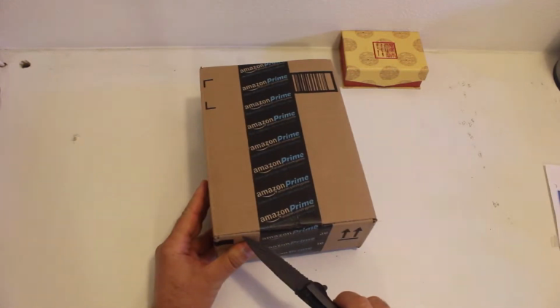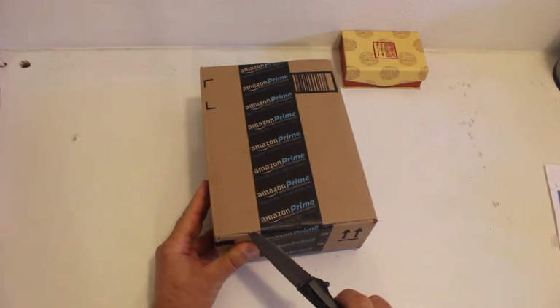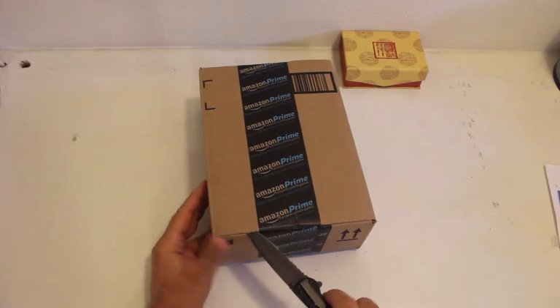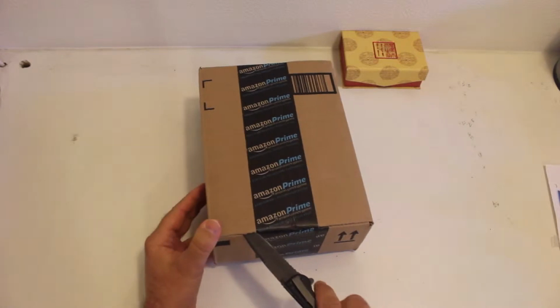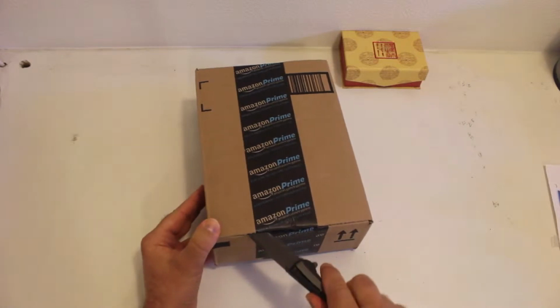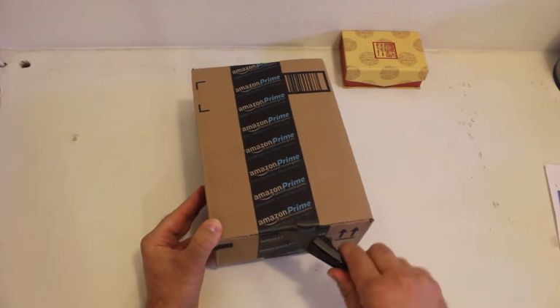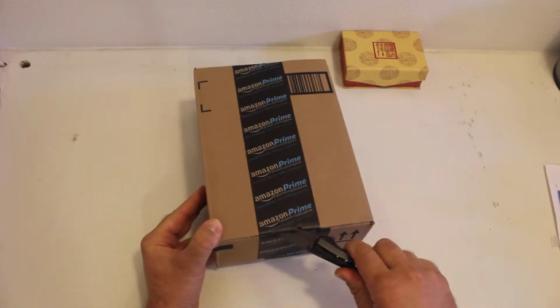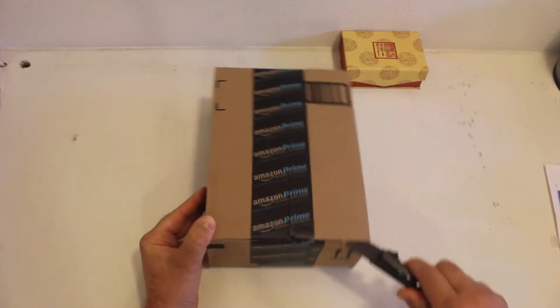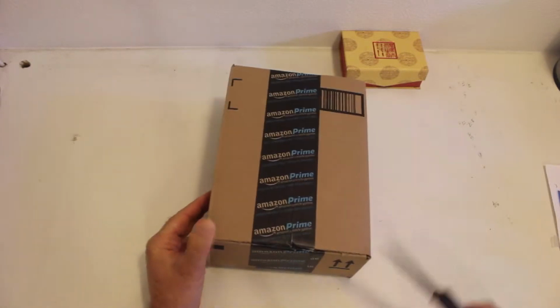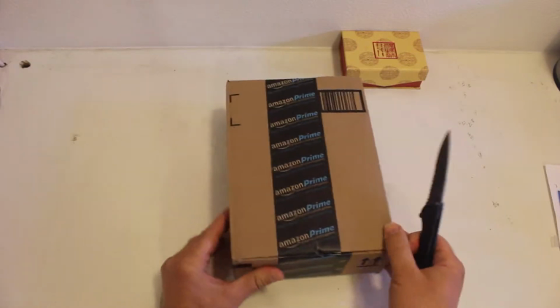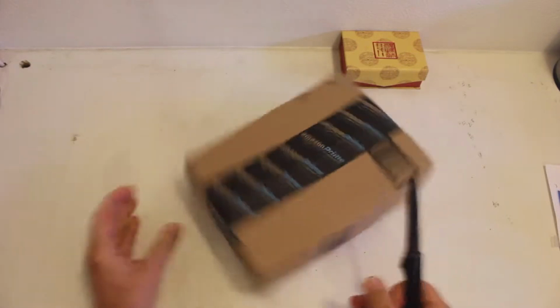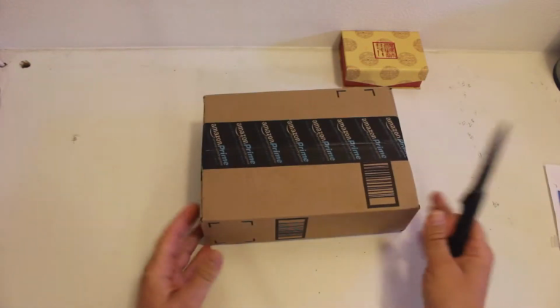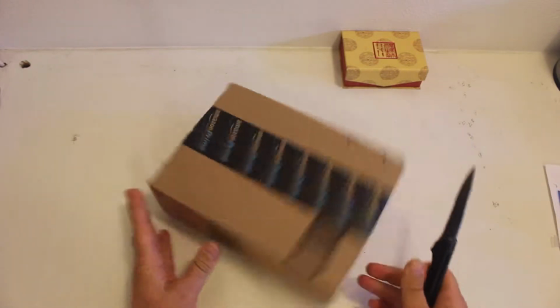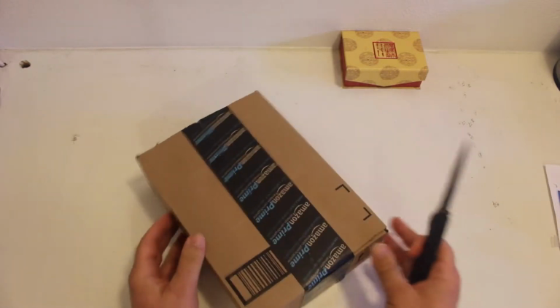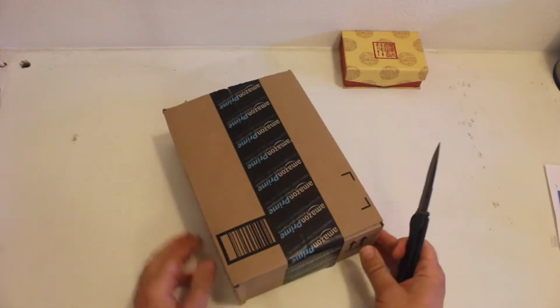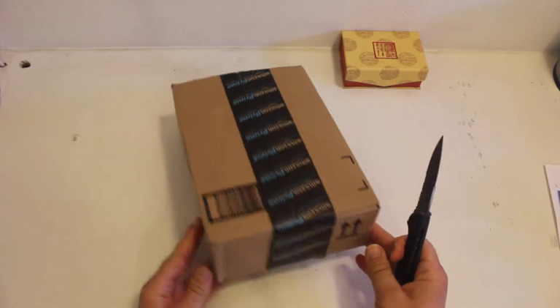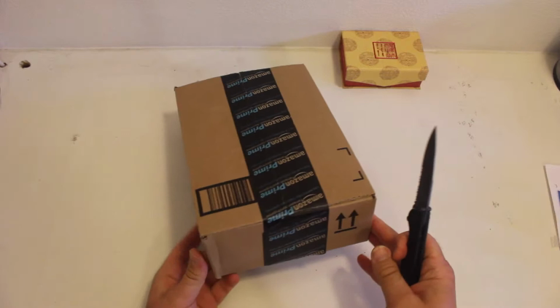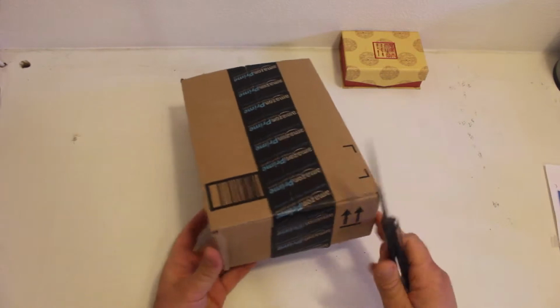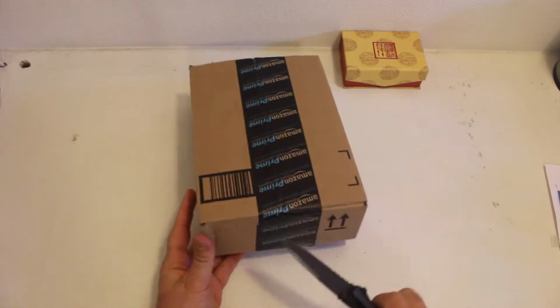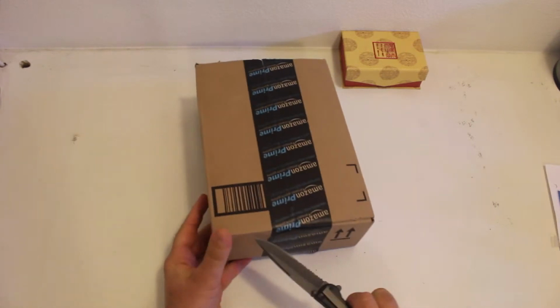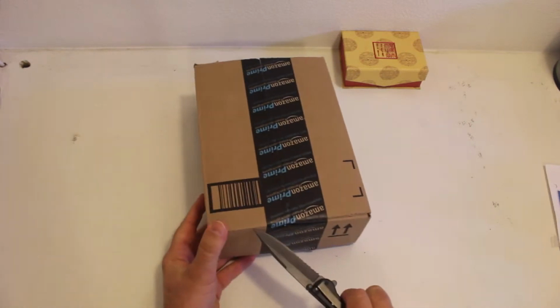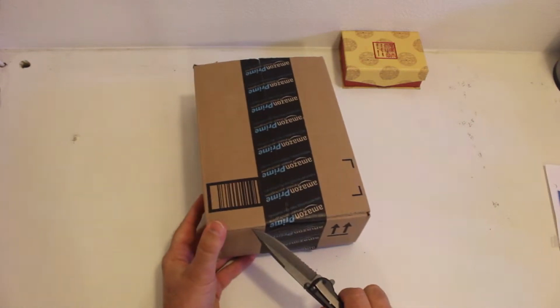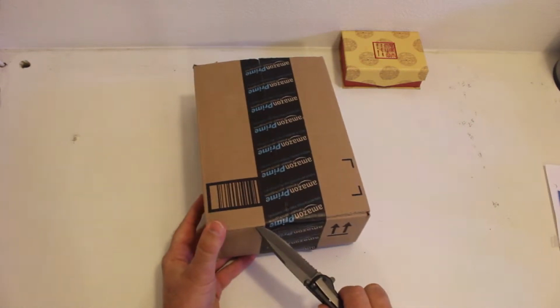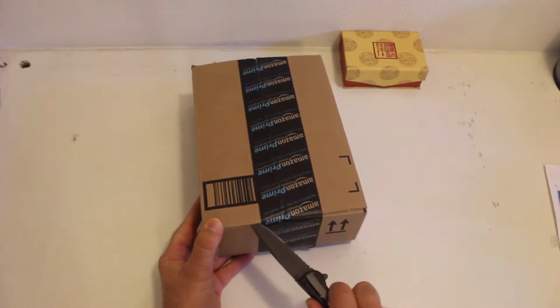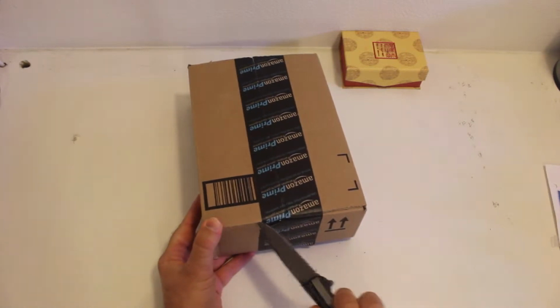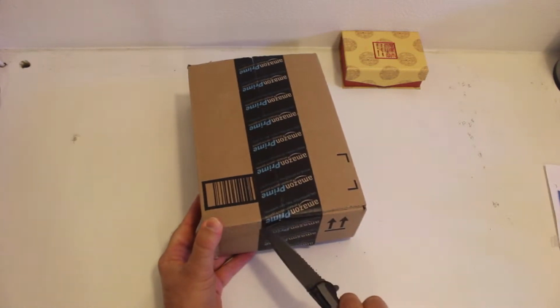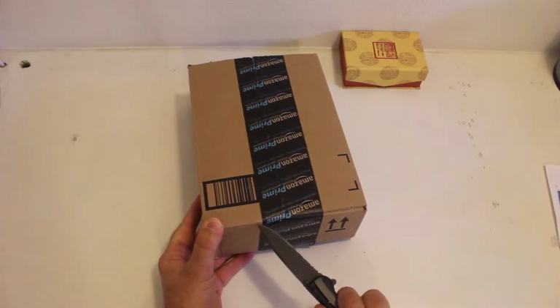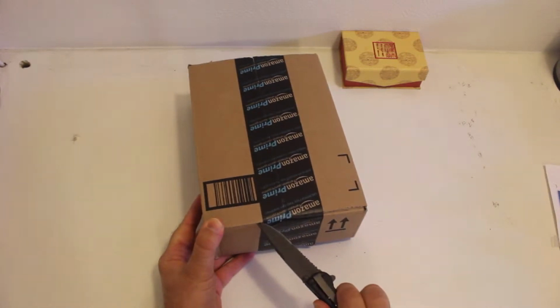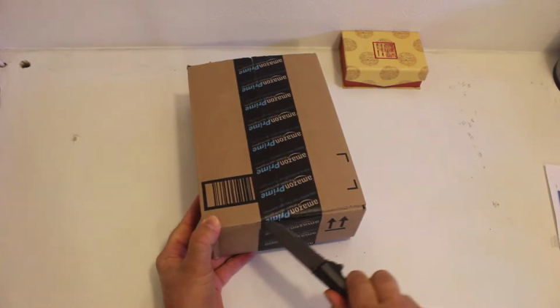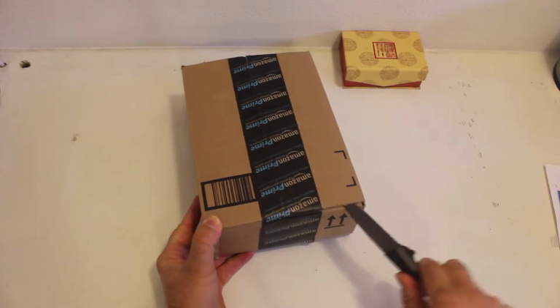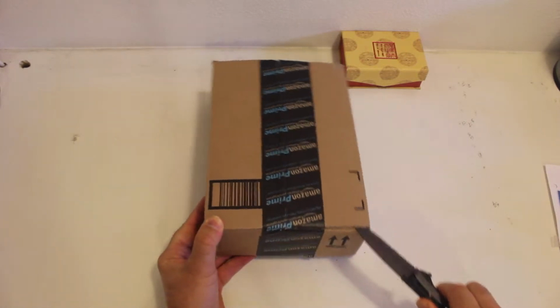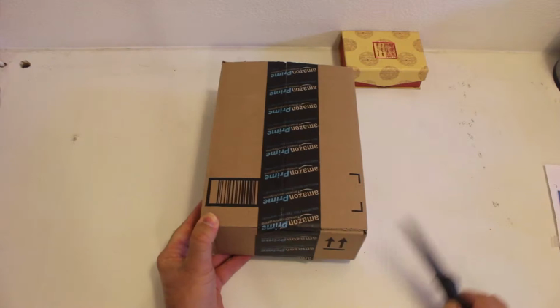I had some interest in wanting to get on one and a quarter, so when I saw this on Amazon for about 50 bucks I could not resist. So we're going to see what all's in here.